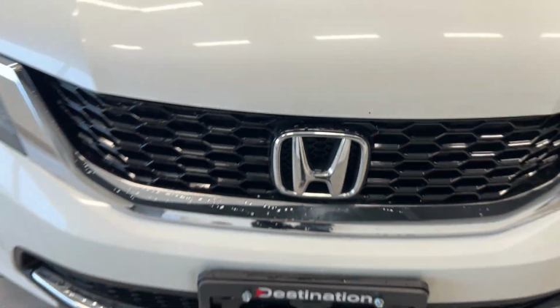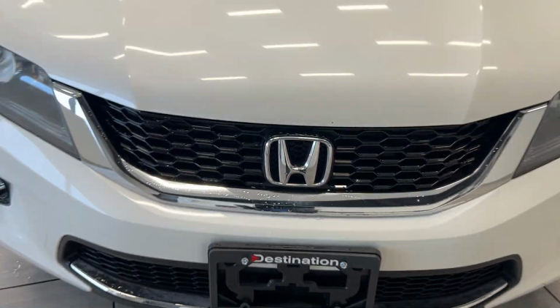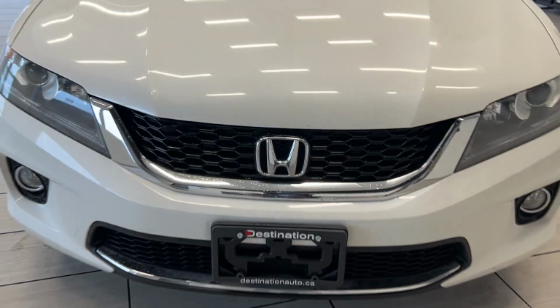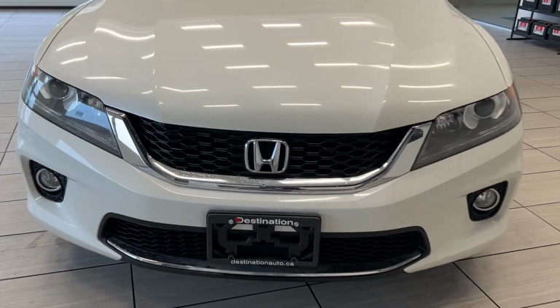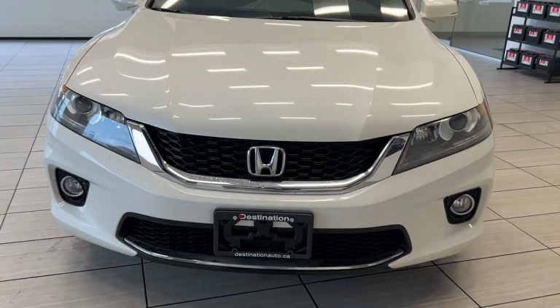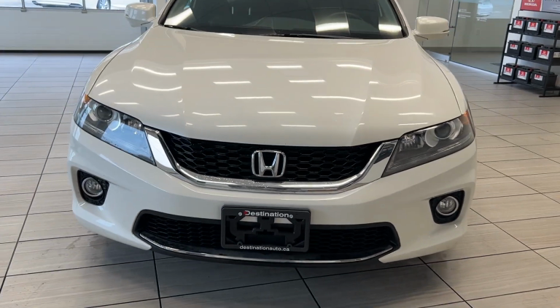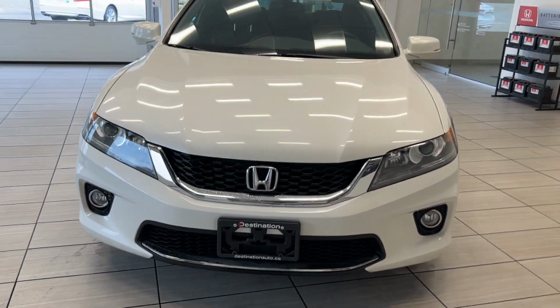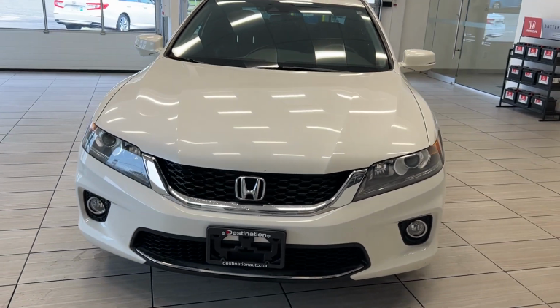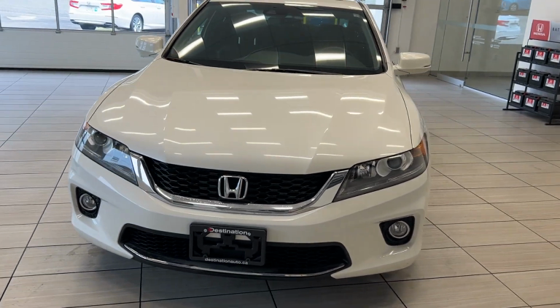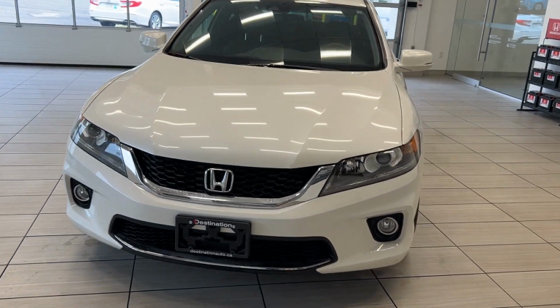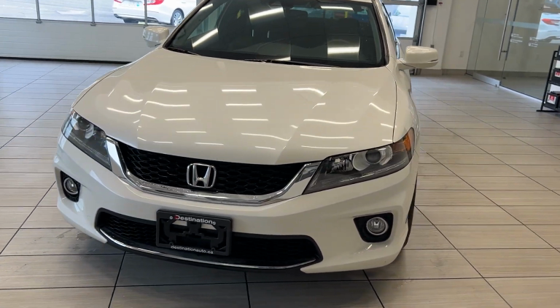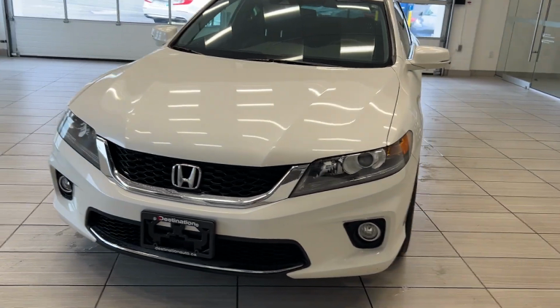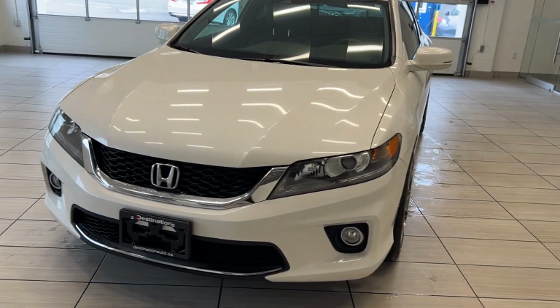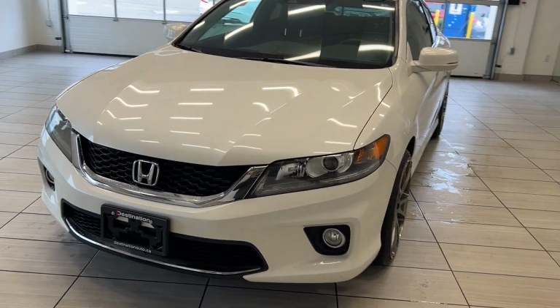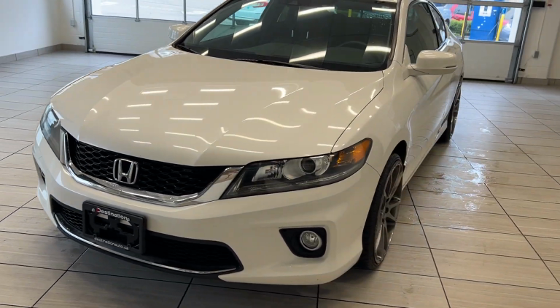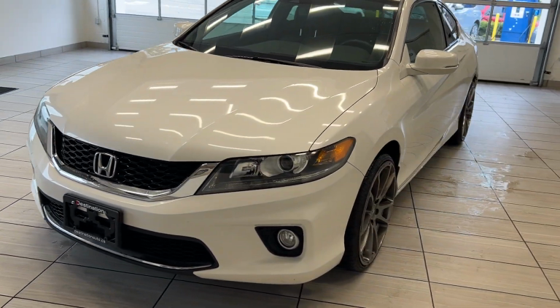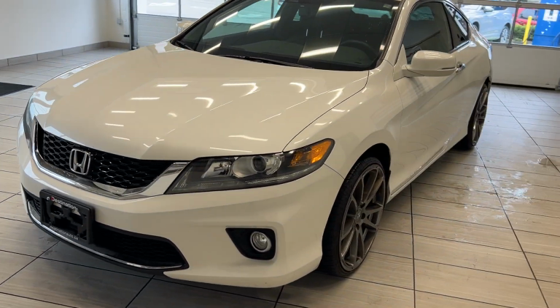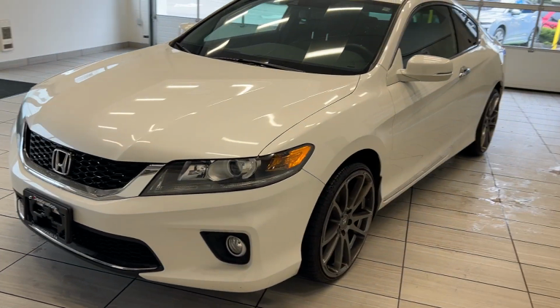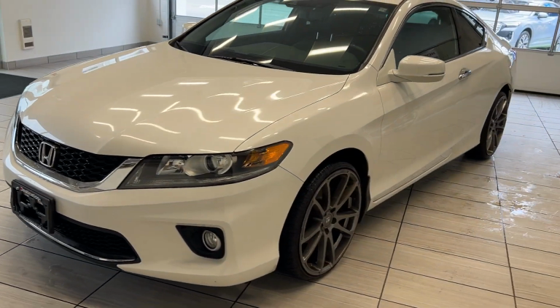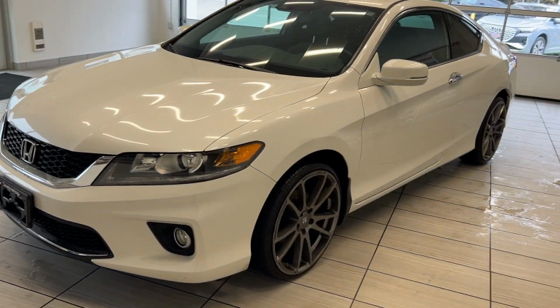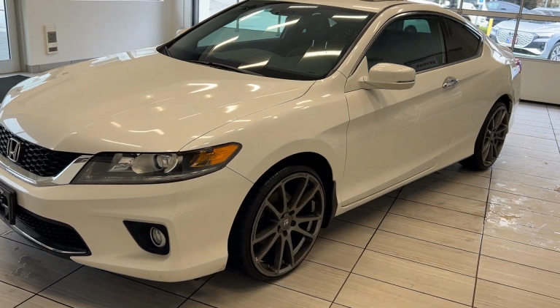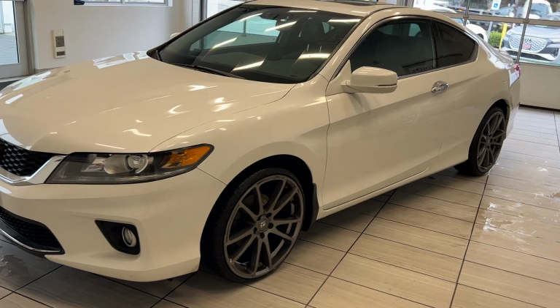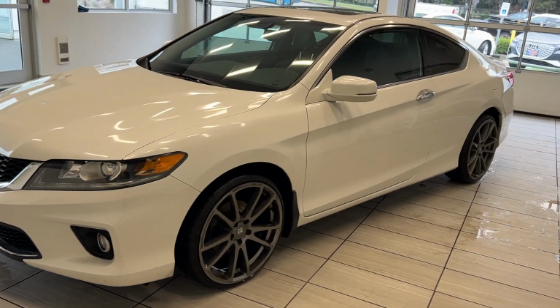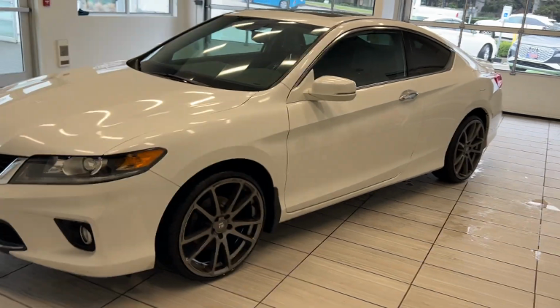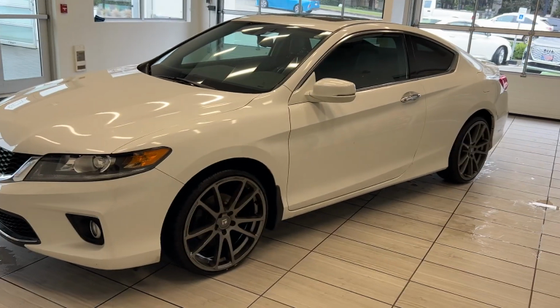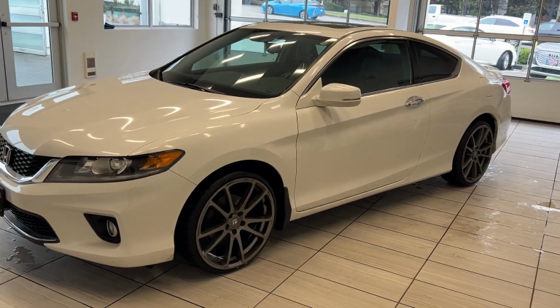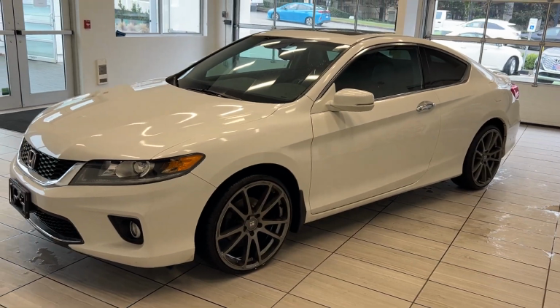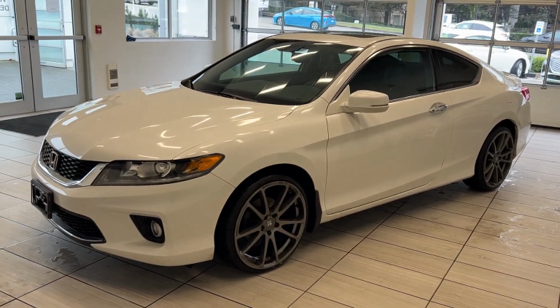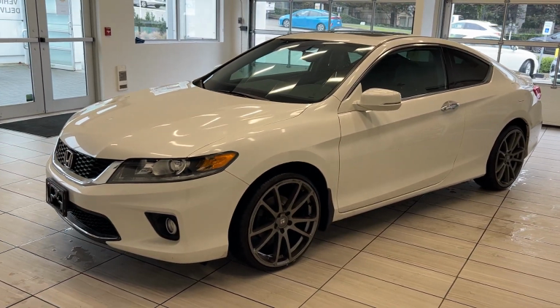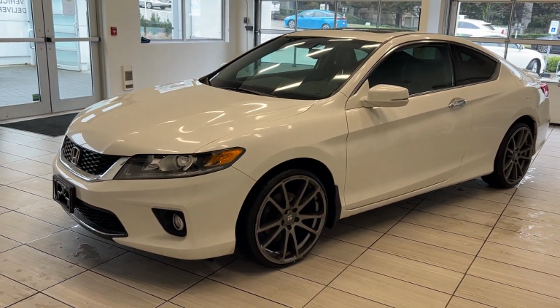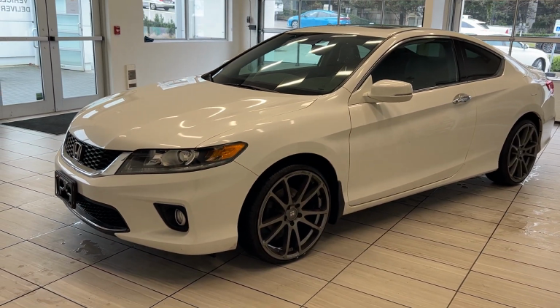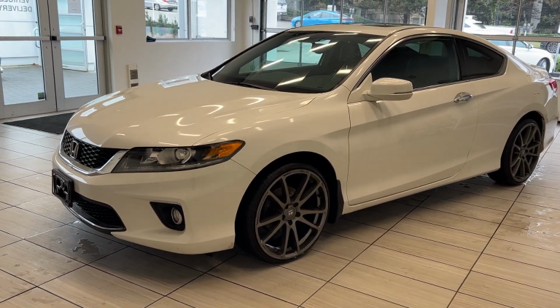Hey guys, welcome back to another video here at Test Drives at Destination Honda. Today we have the 2014 Honda Accord Coupe with beautiful wheels.